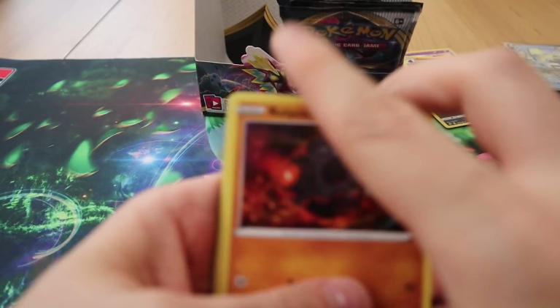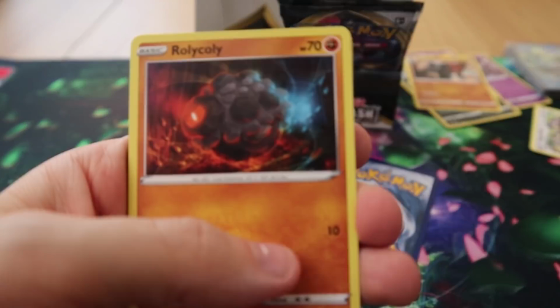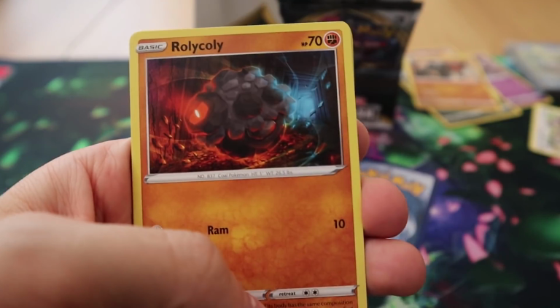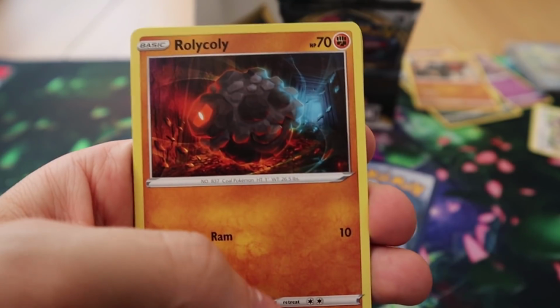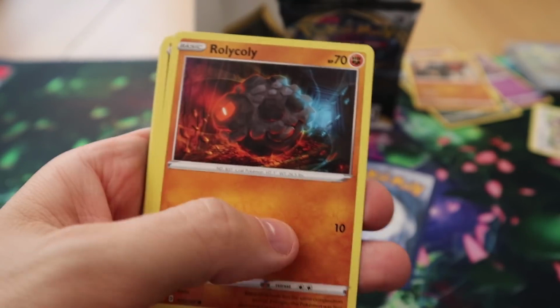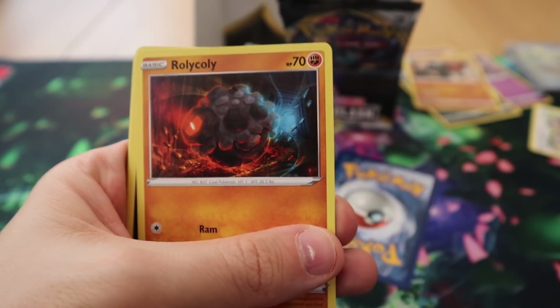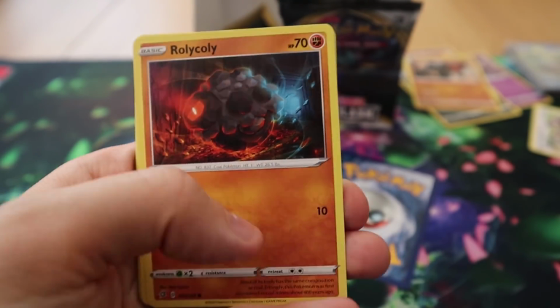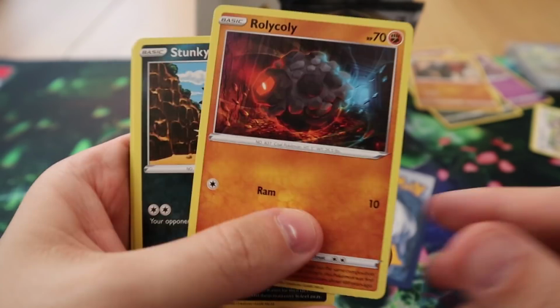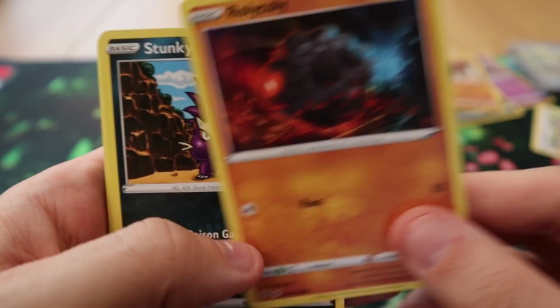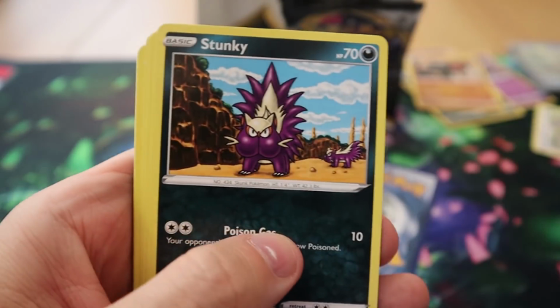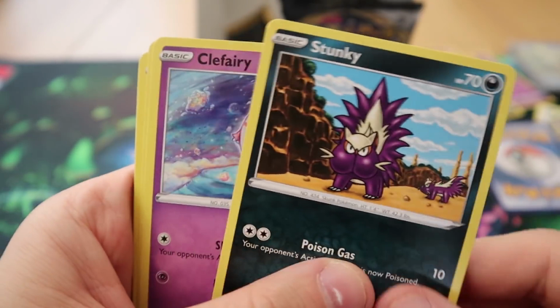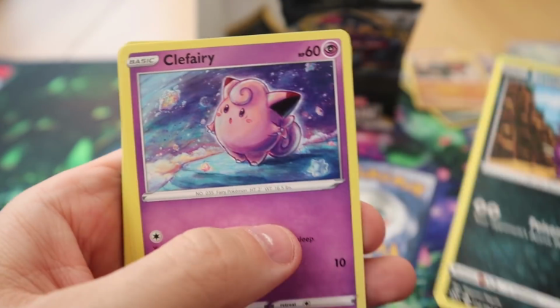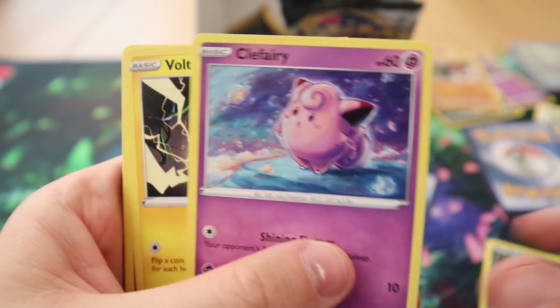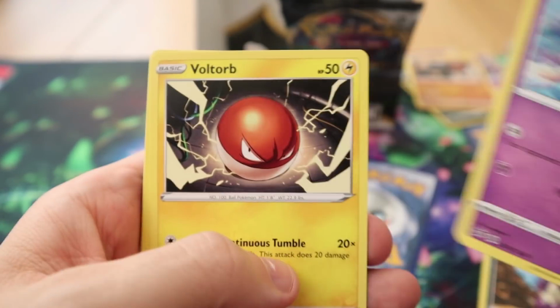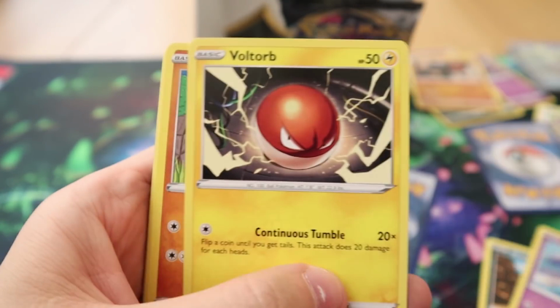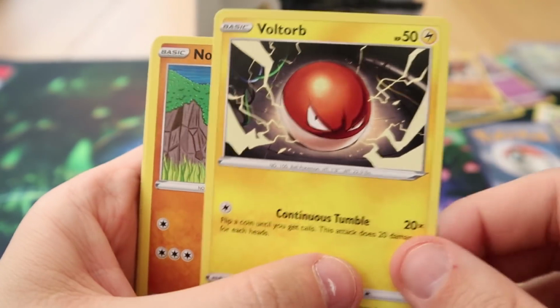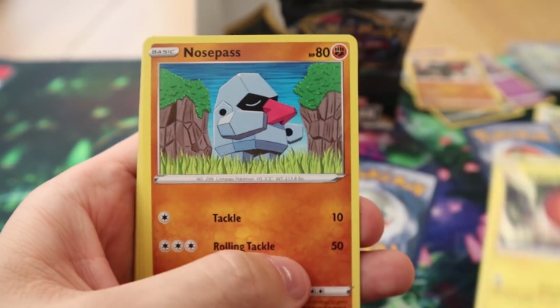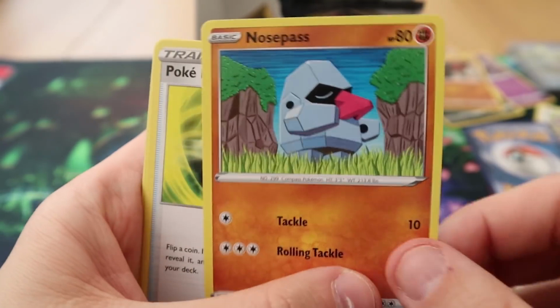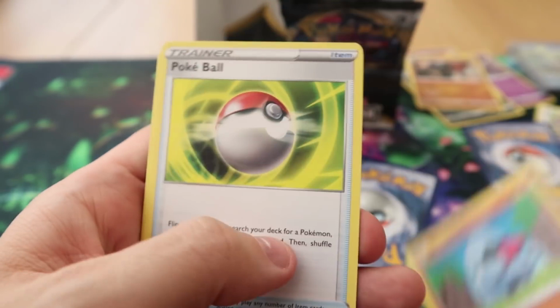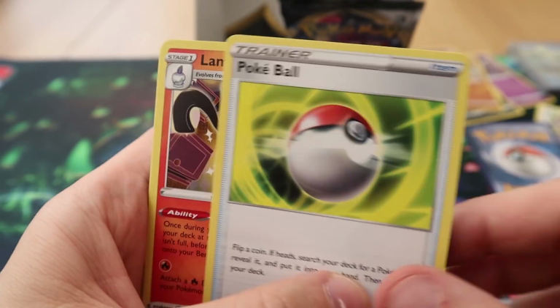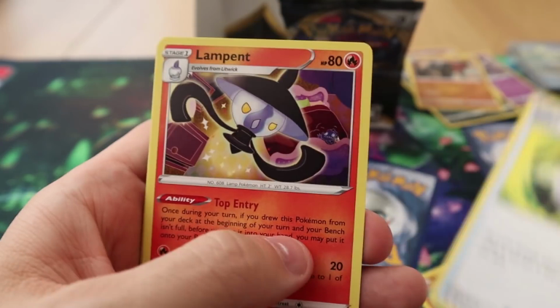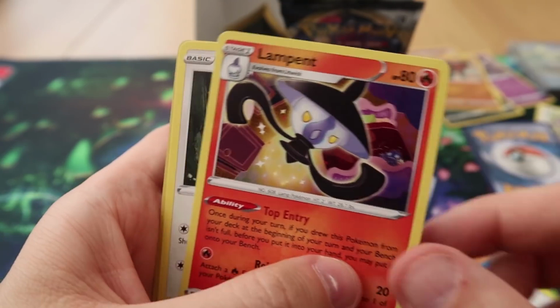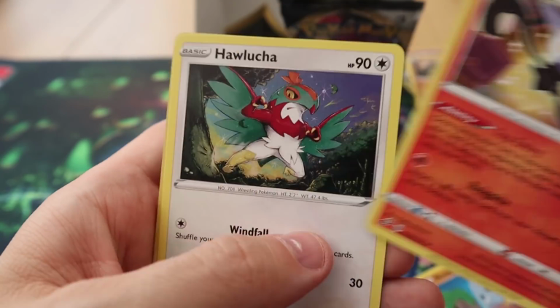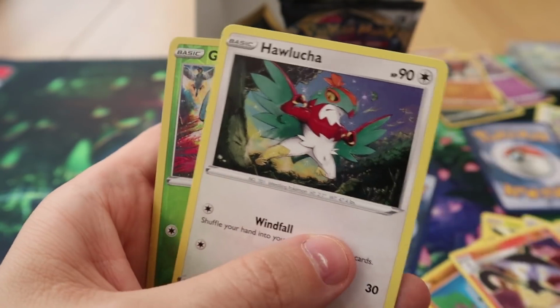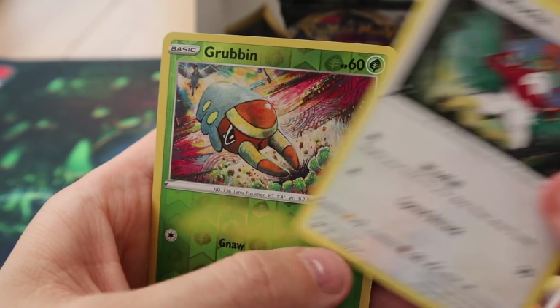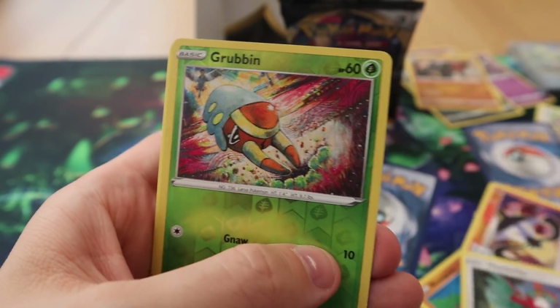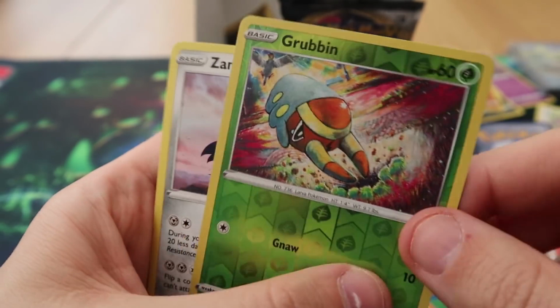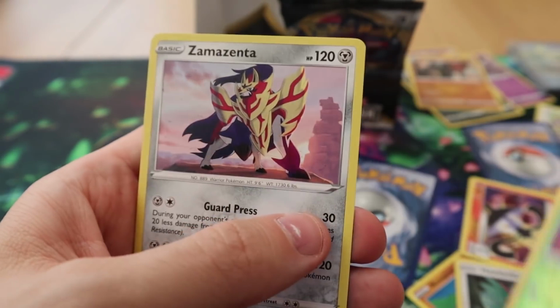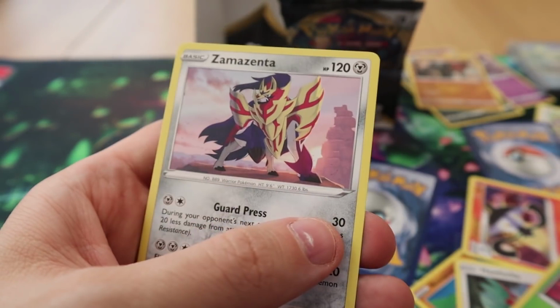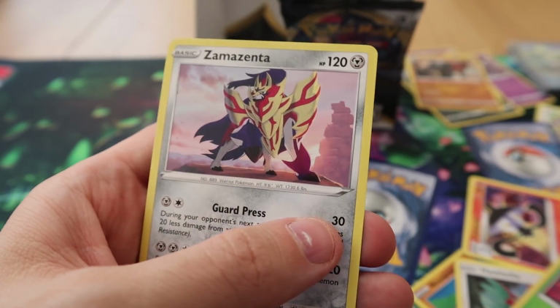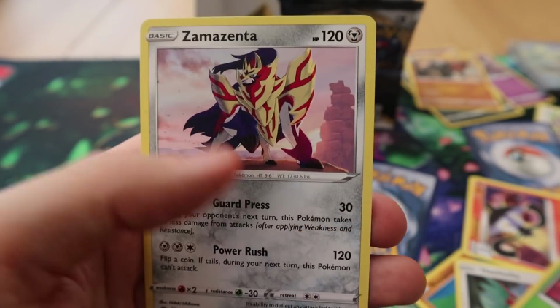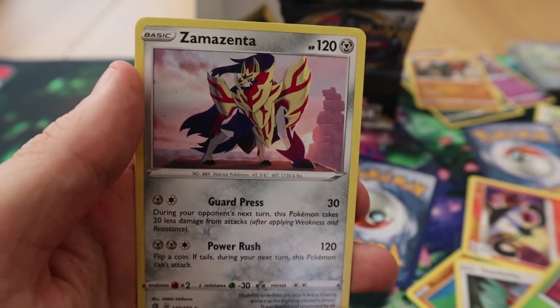Pack twenty-six: we have Rolycoly, Stunky, Clefairy, Voltorb, Nosepass, Poké Ball, Lampent, Holucha, Reverse Grubbin, and a Zamazenta.